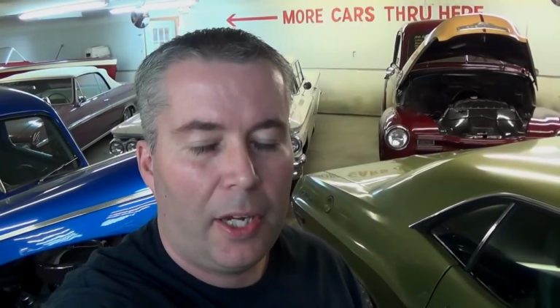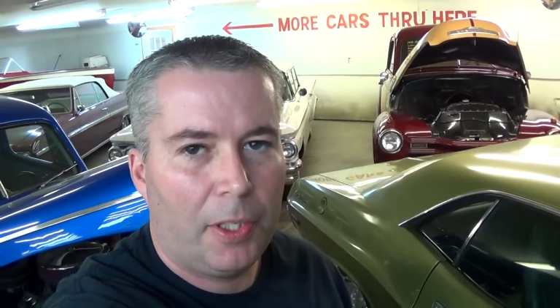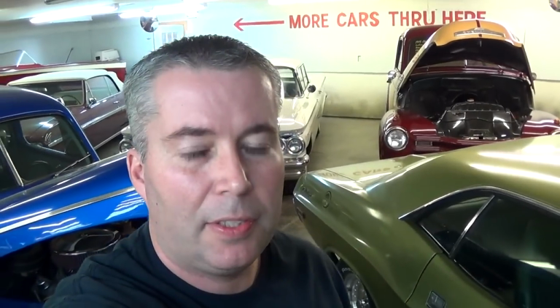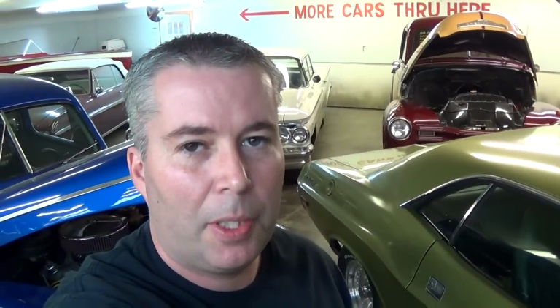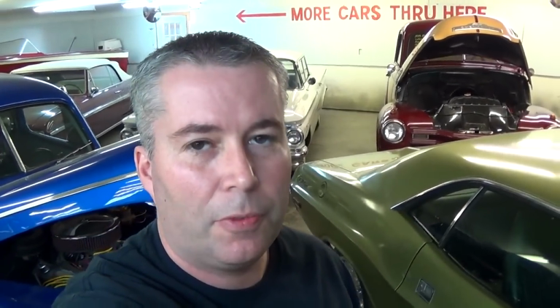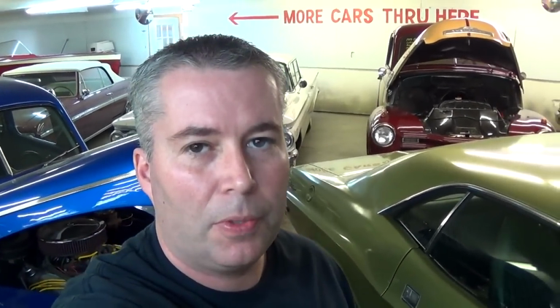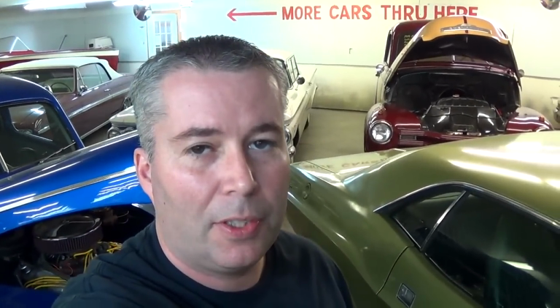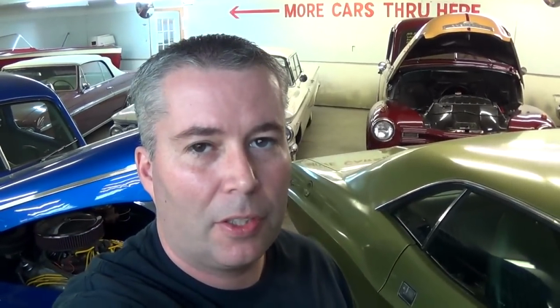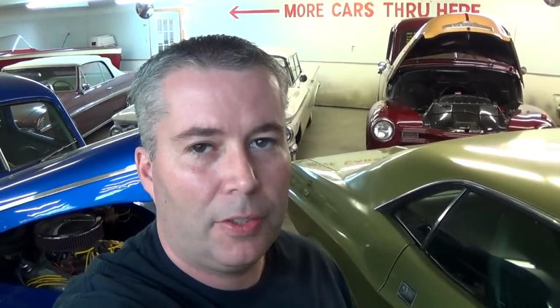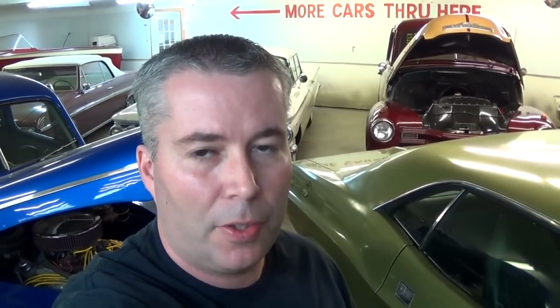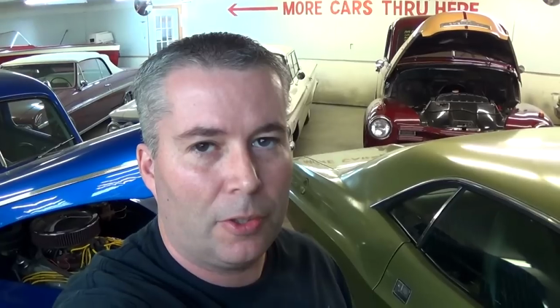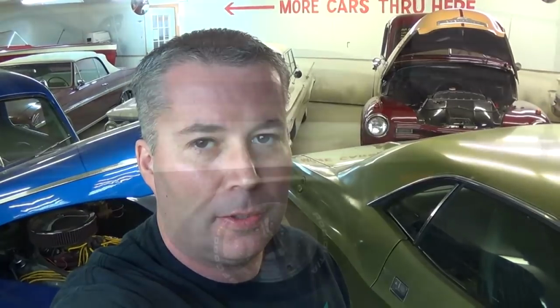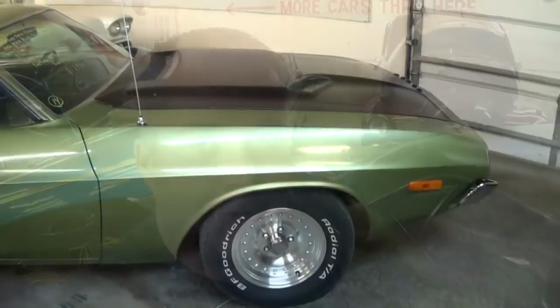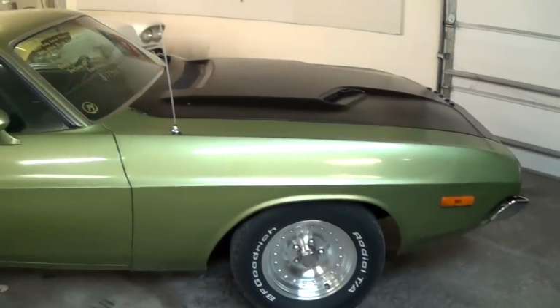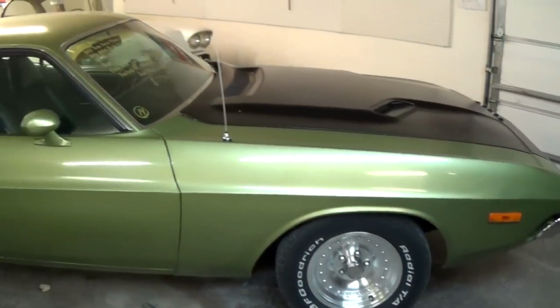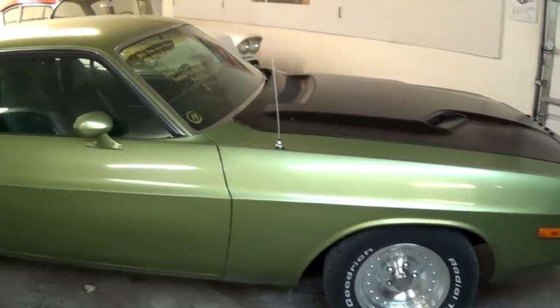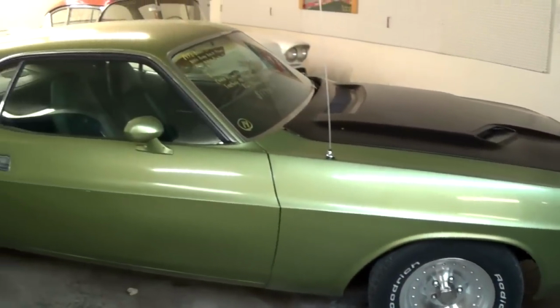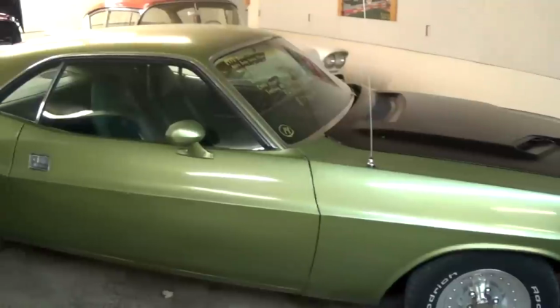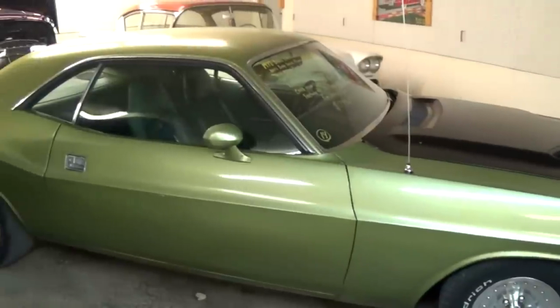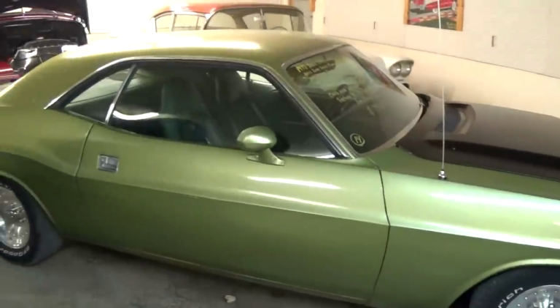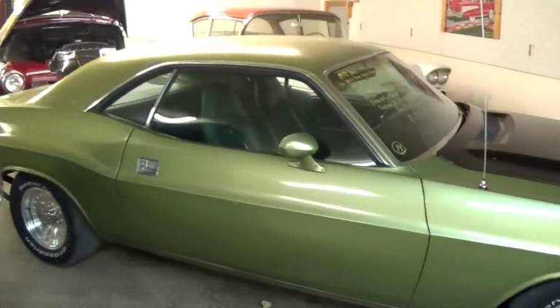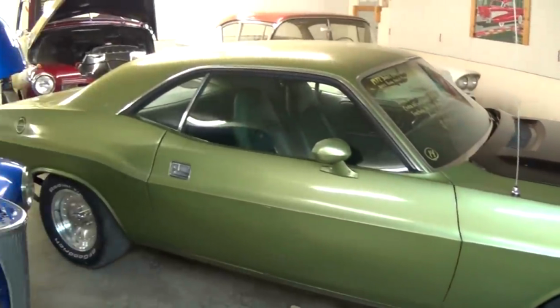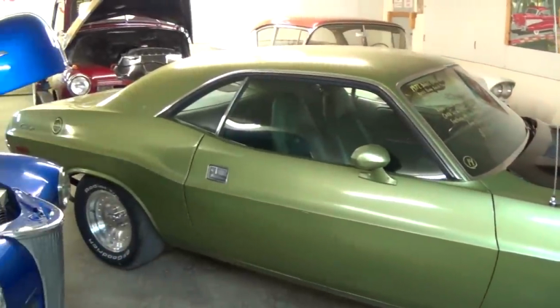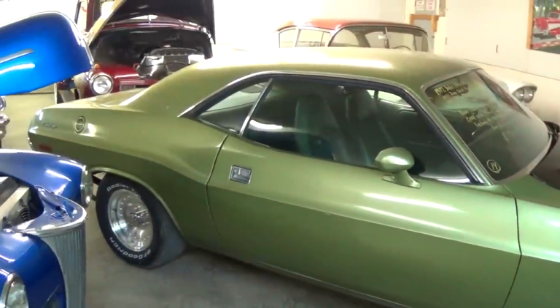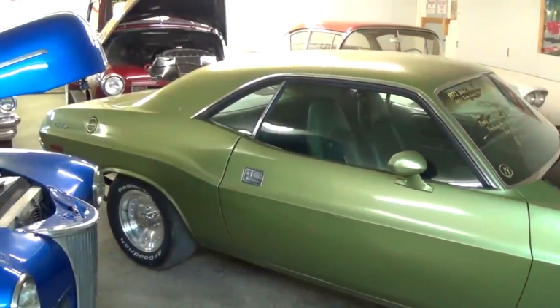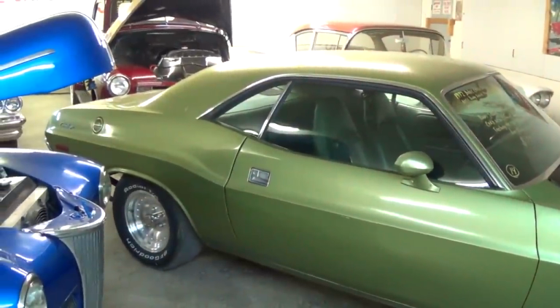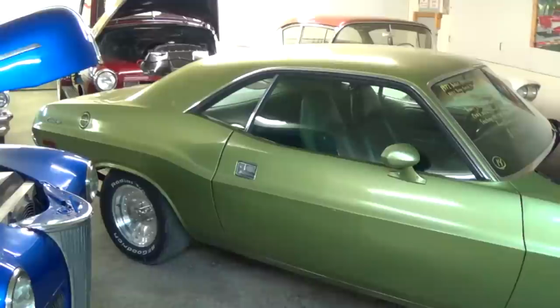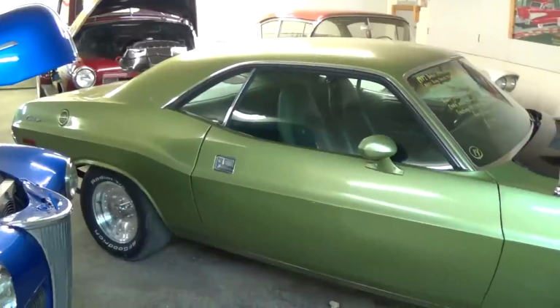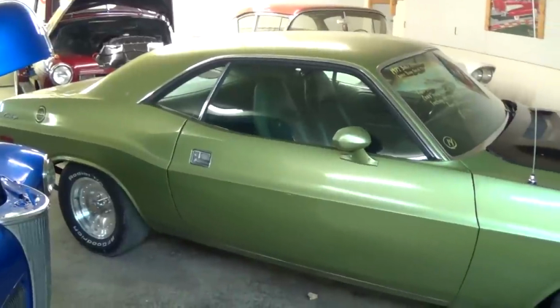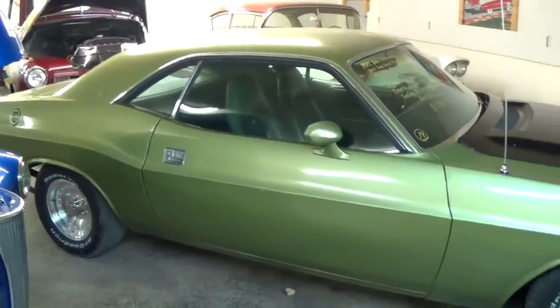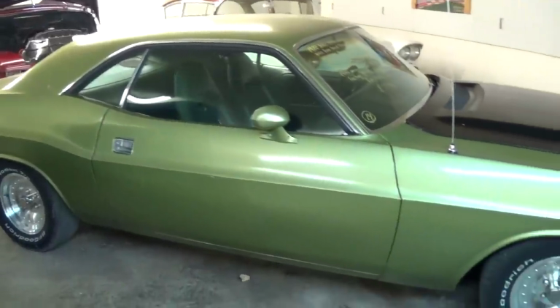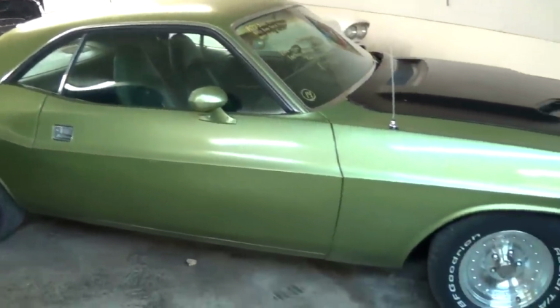Hey everybody, today I'm coming to you from Country Classic Cars here in Staunton, Illinois. Today I thought you might like a look at this 1972 Dodge Challenger. This one's looking pretty sharp, so I thought we'd take a look at it here.